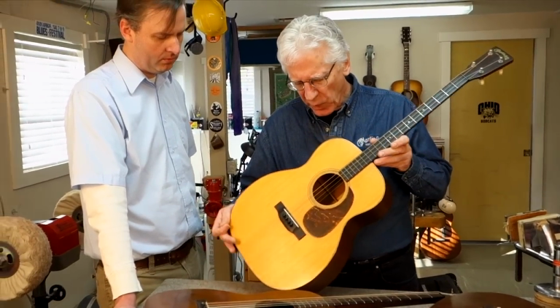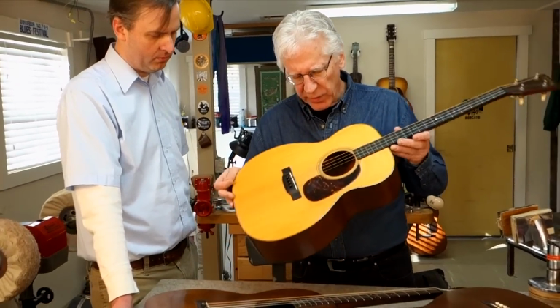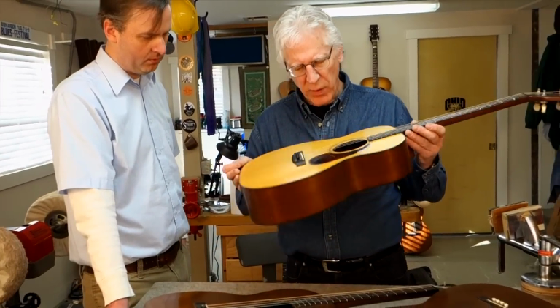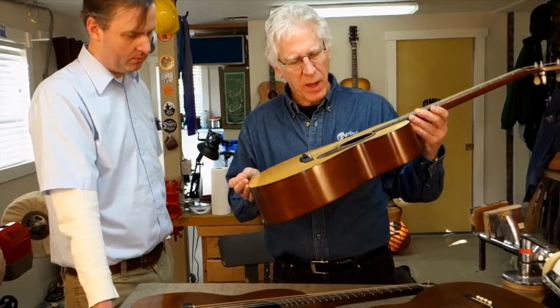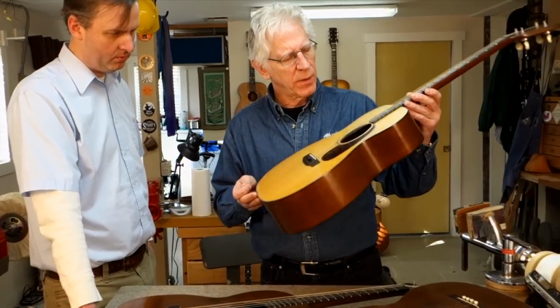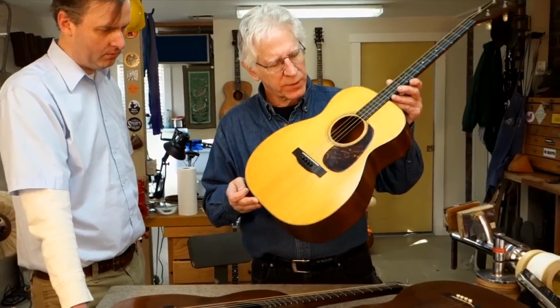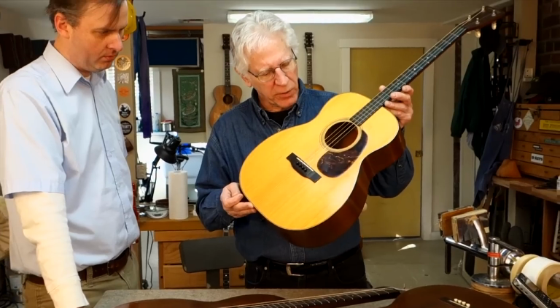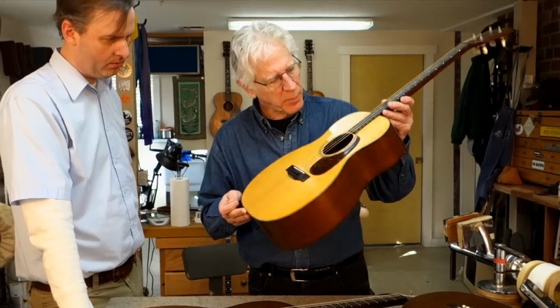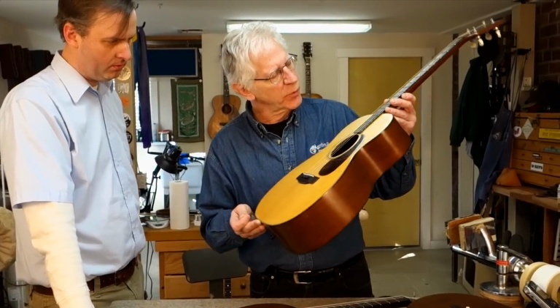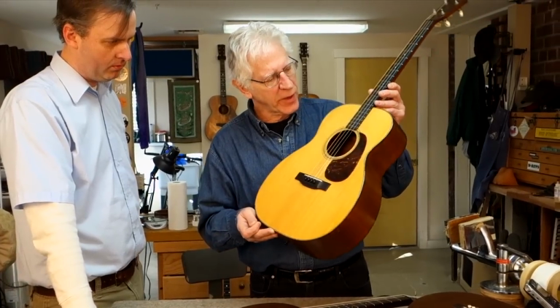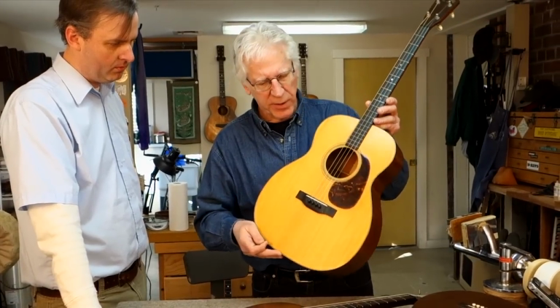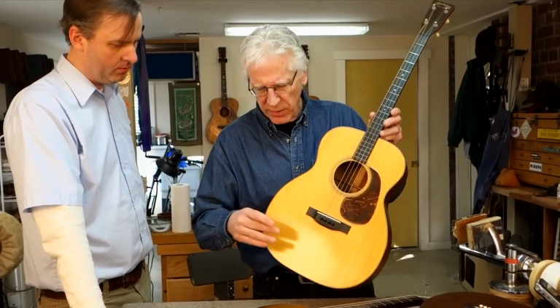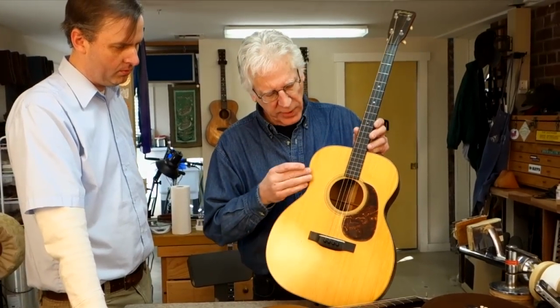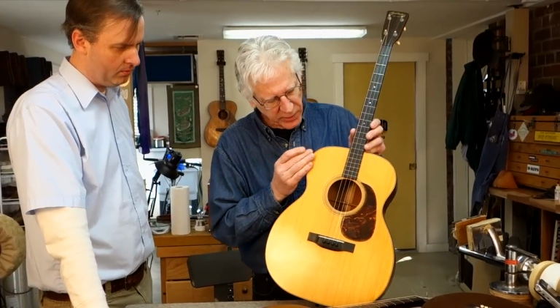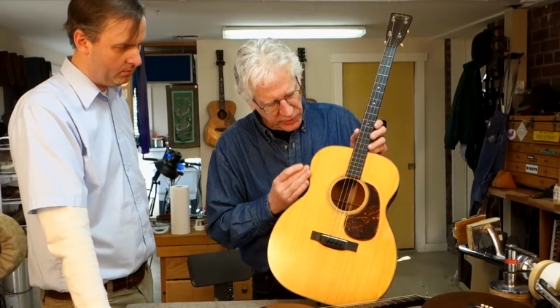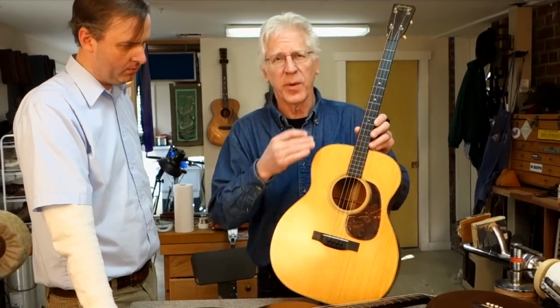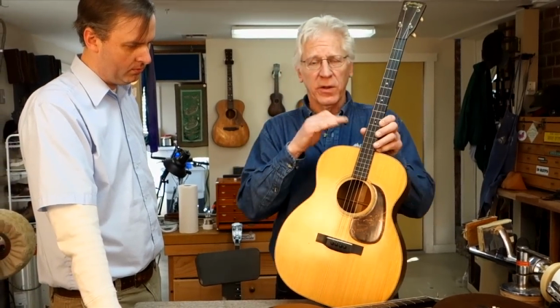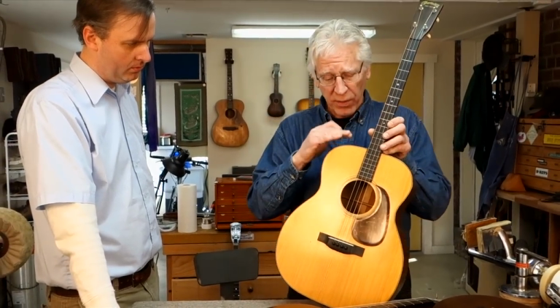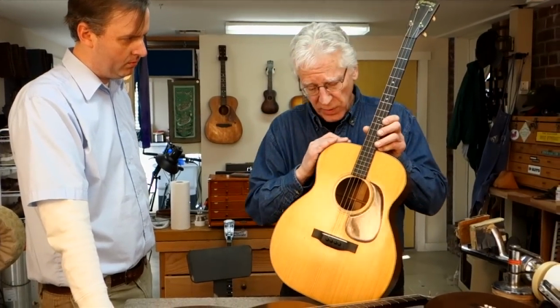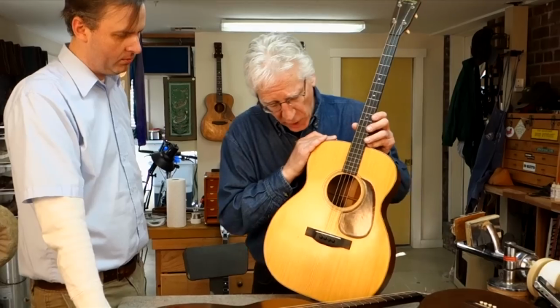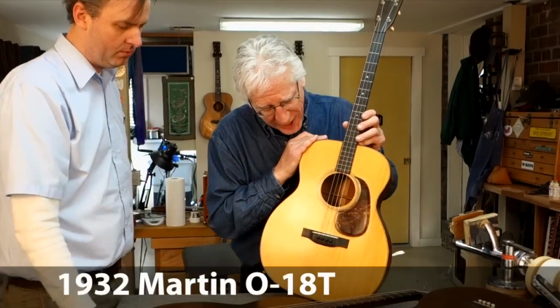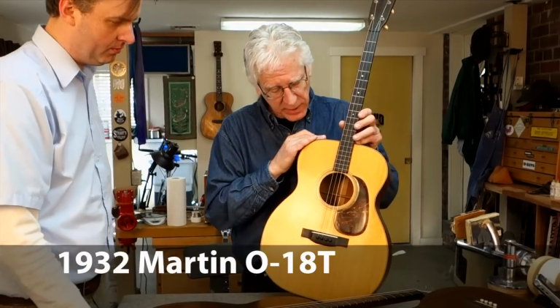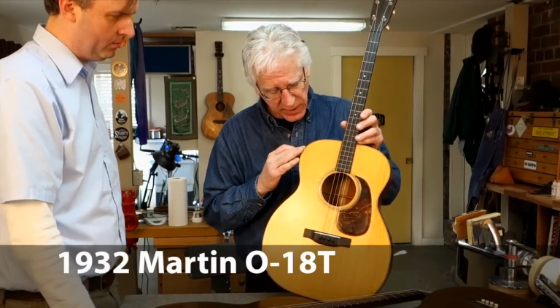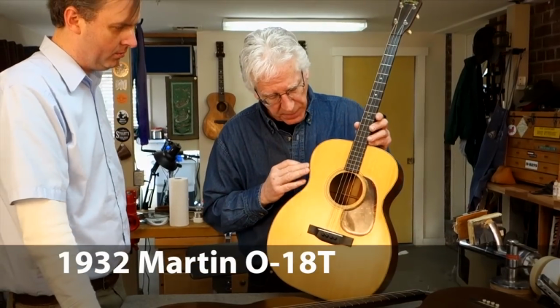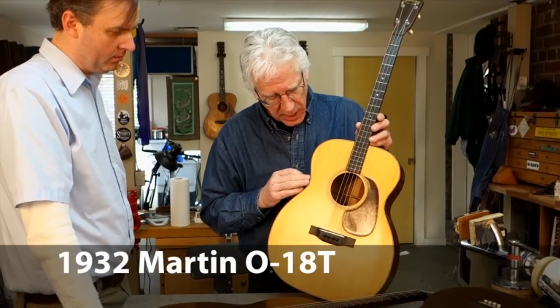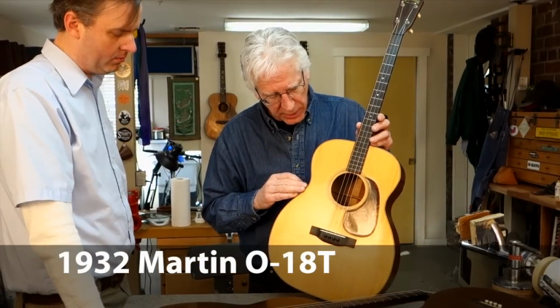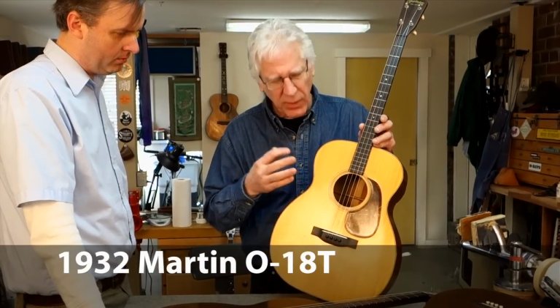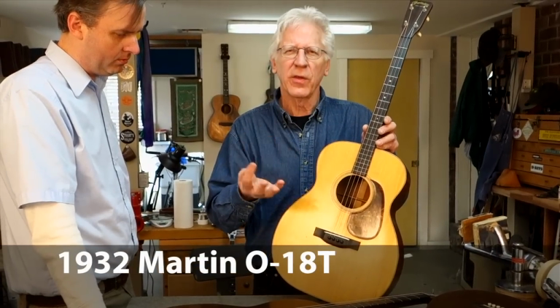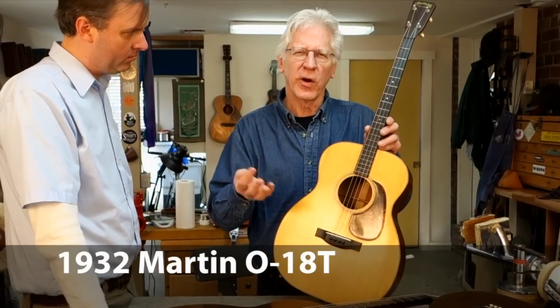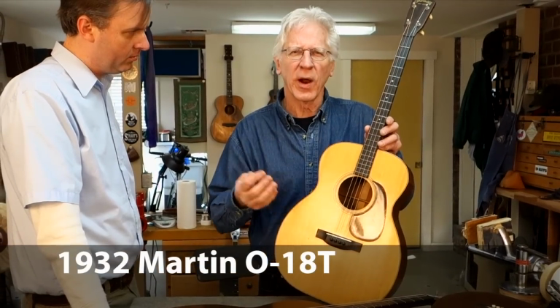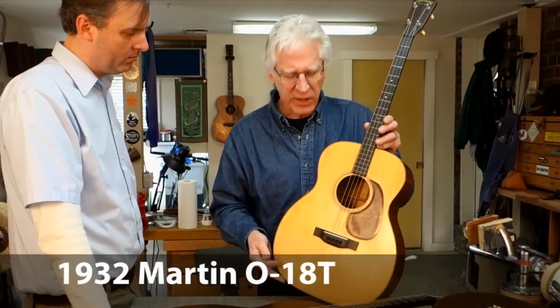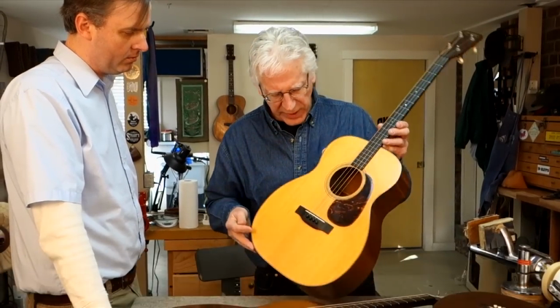Gradually, though, the tenor at Martin was redesigned — this one is from 1932. This is an O18T, and I think these were started around 1929.